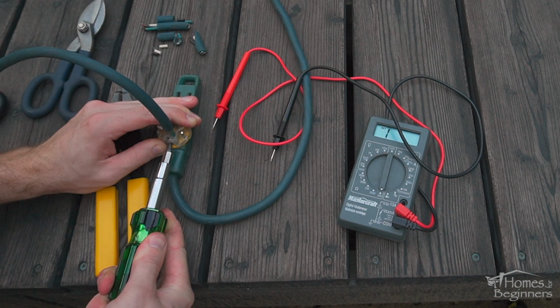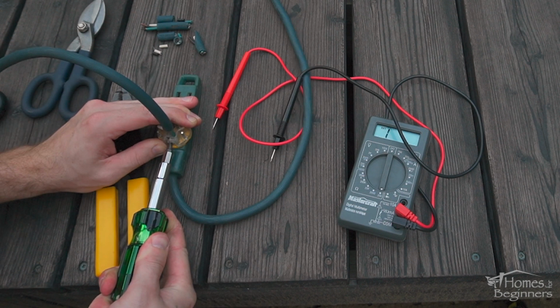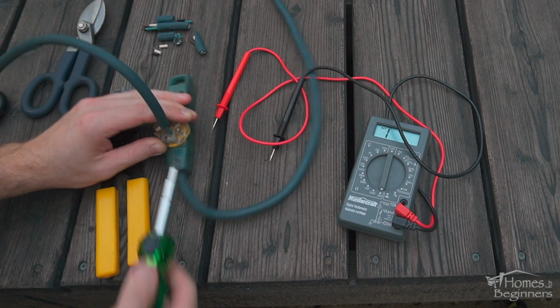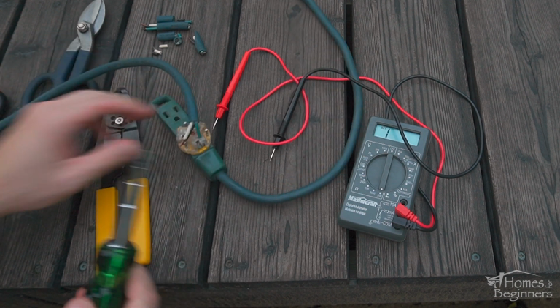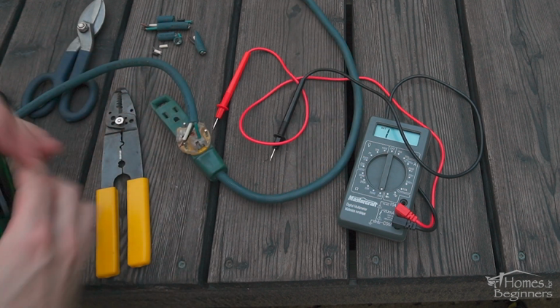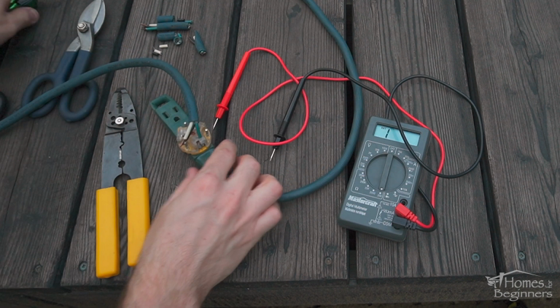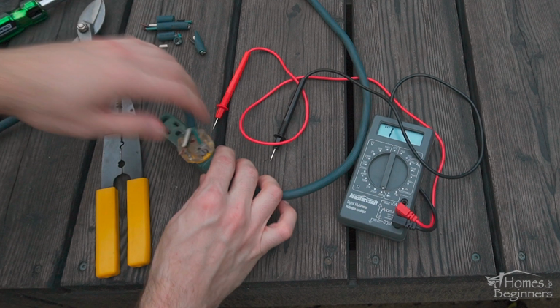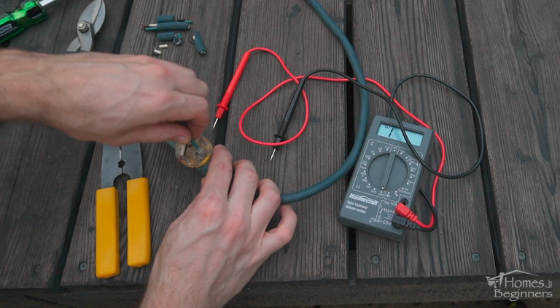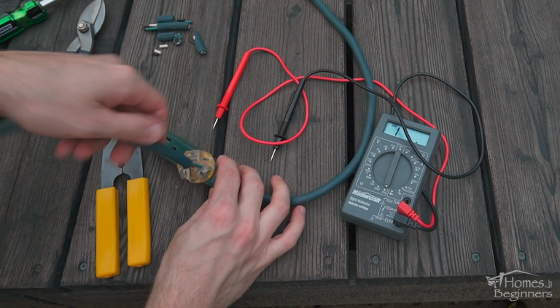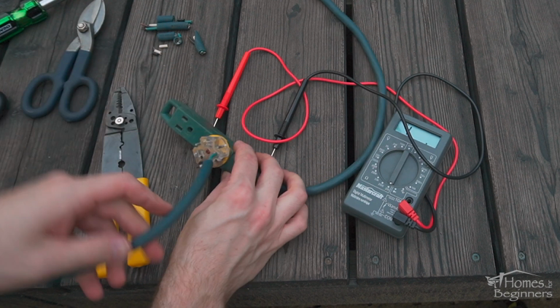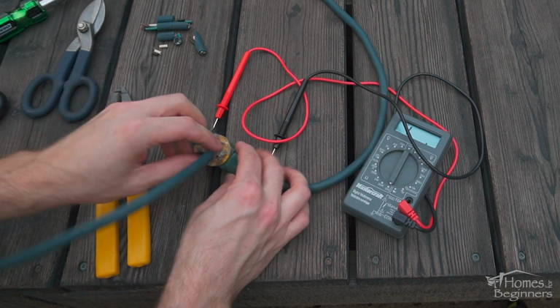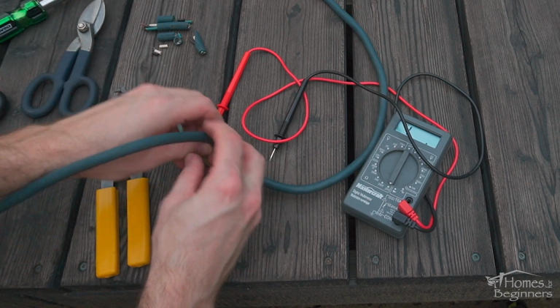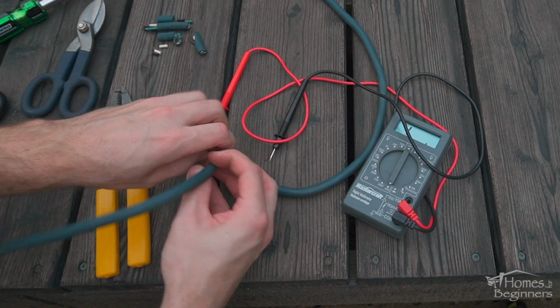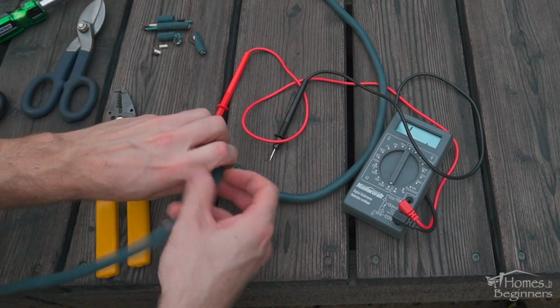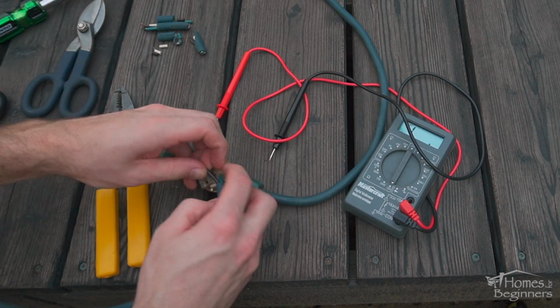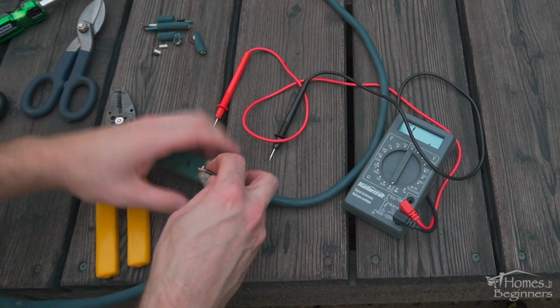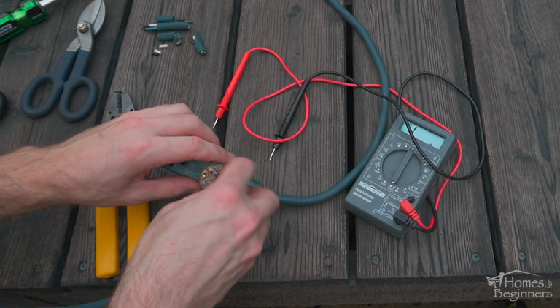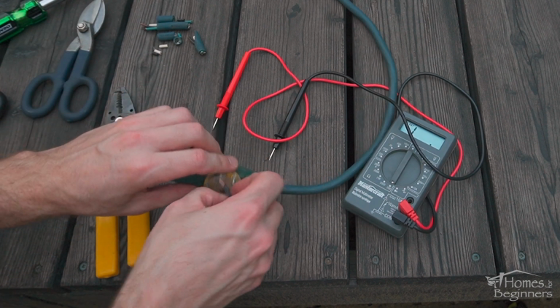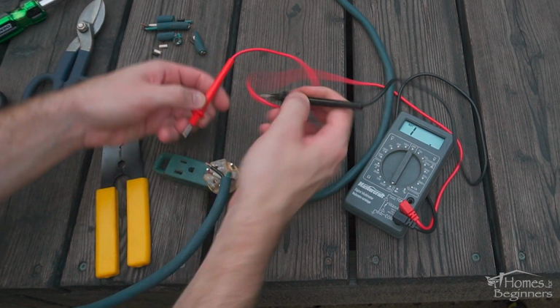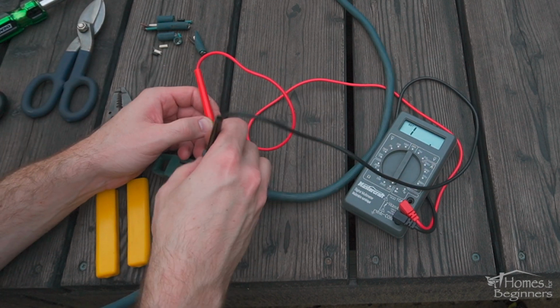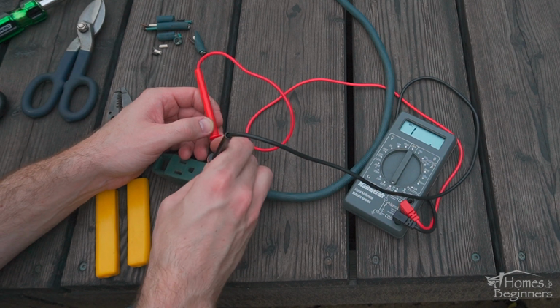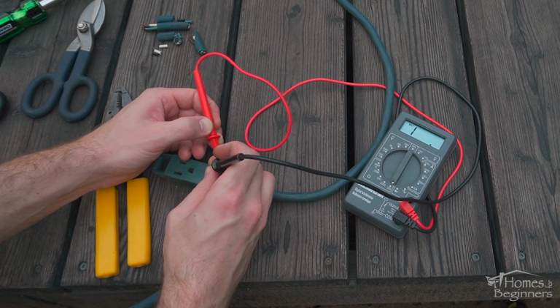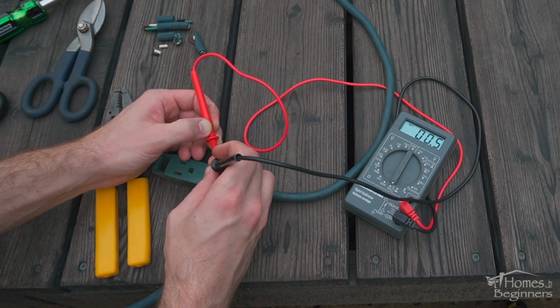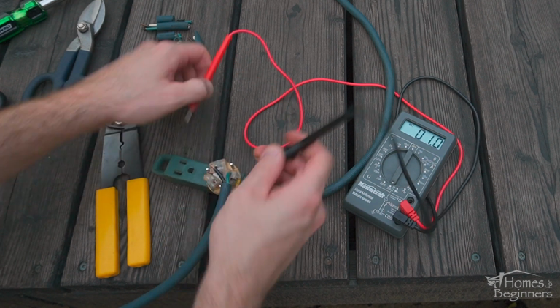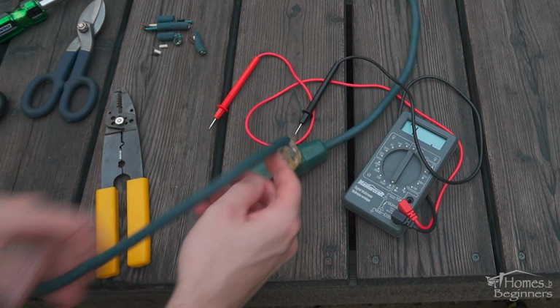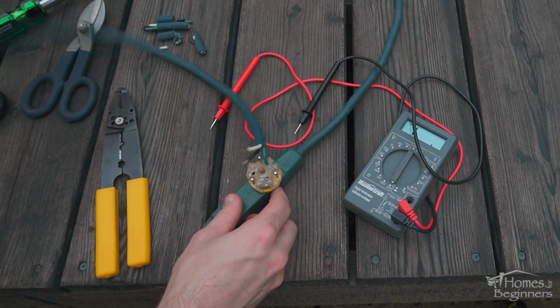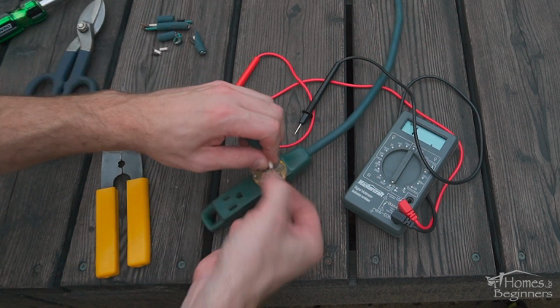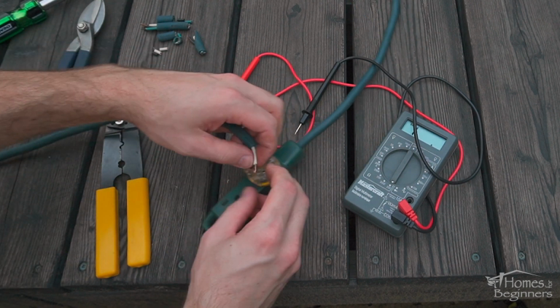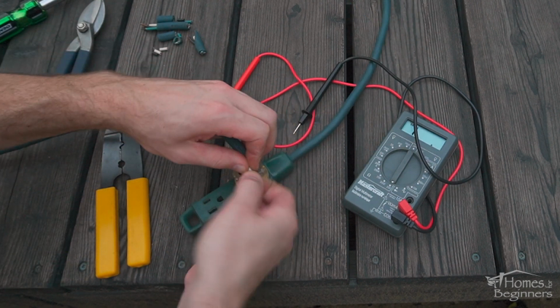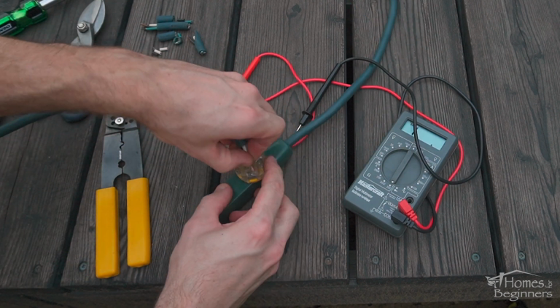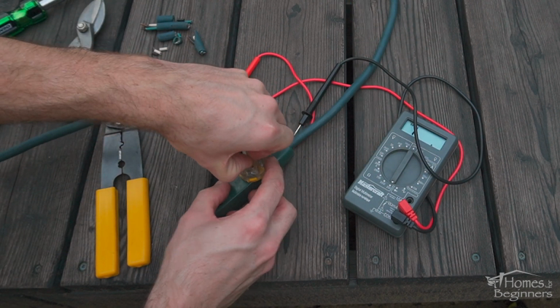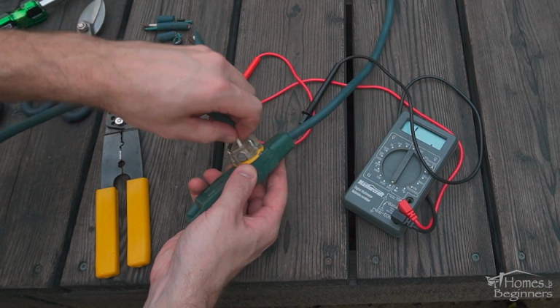Make sure it's tight — a loose connection can cause intermittent issues, as well as overheating the connection, potentially causing a fire. The conductor is stranded wire; this can be twisted lightly so no strands are pushed off when sliding it into place.